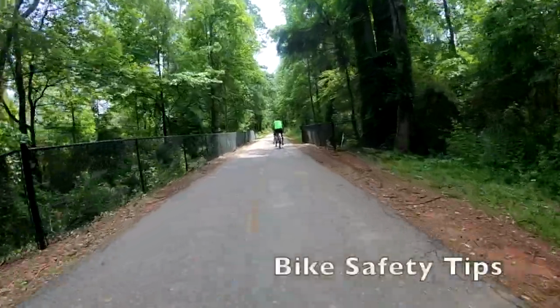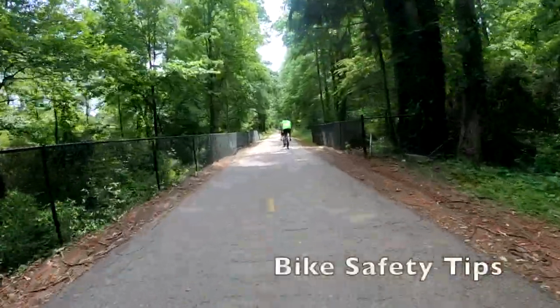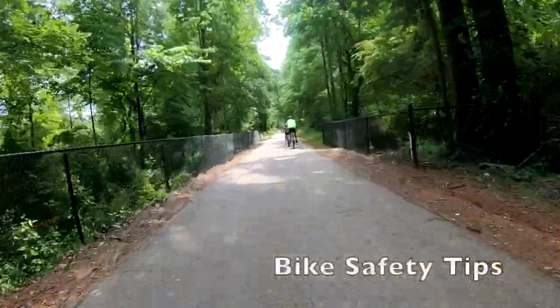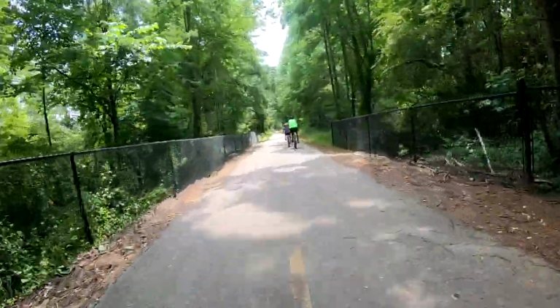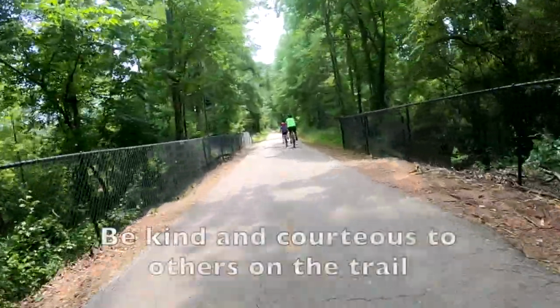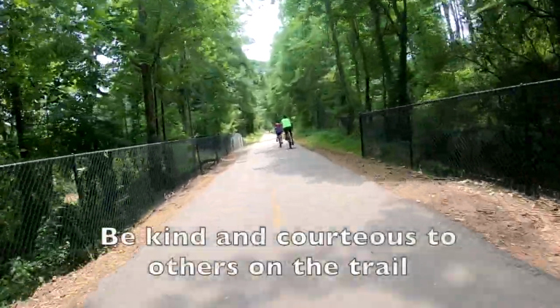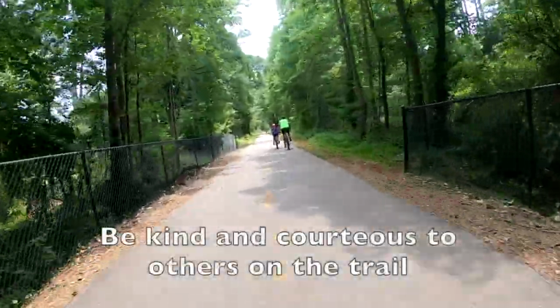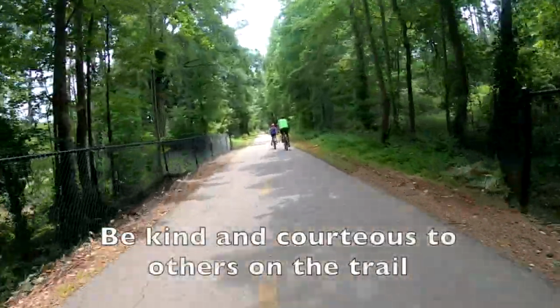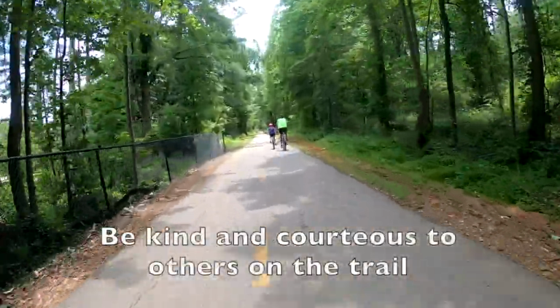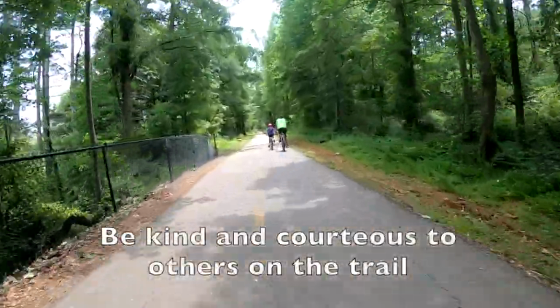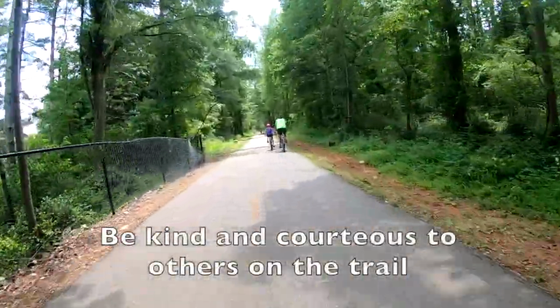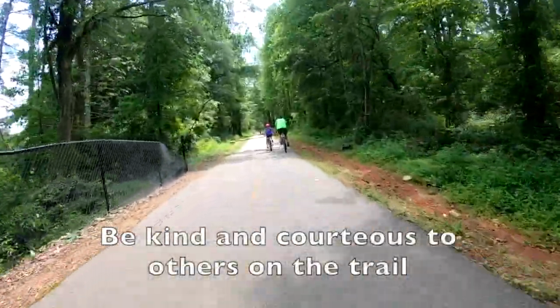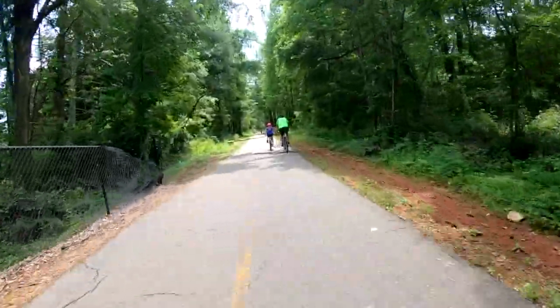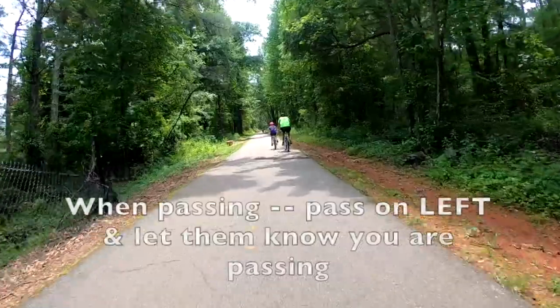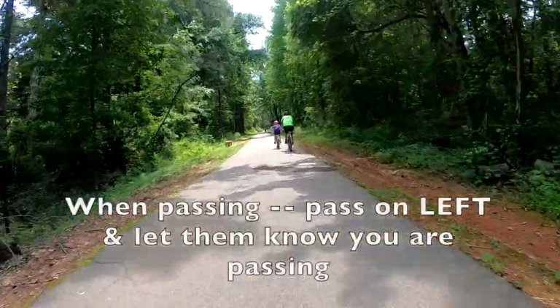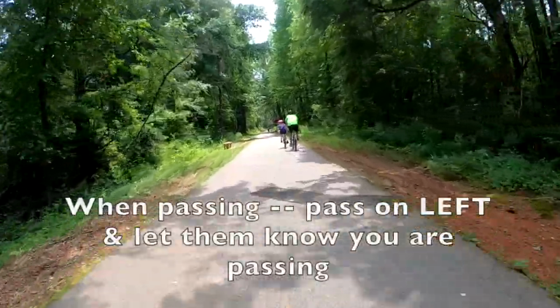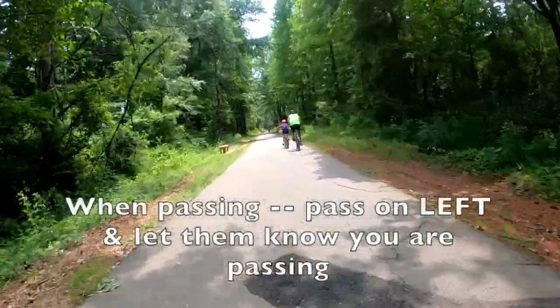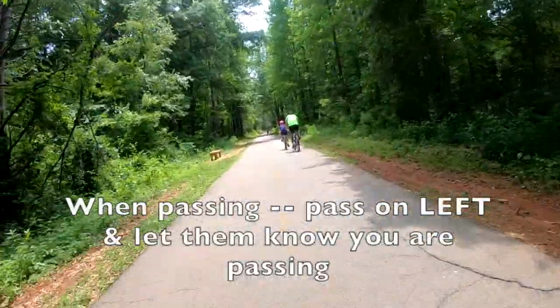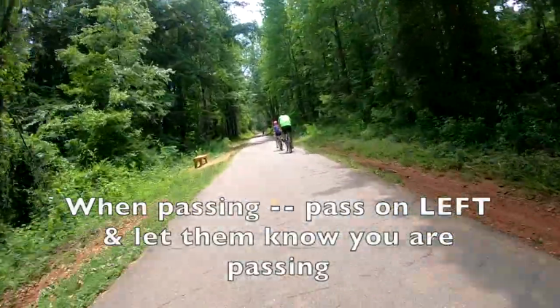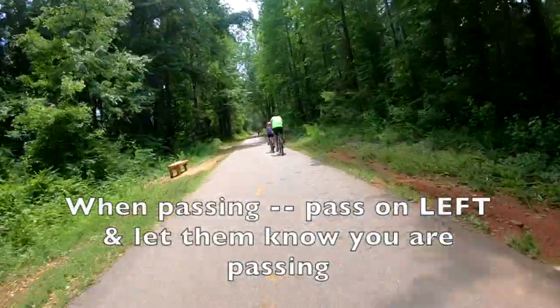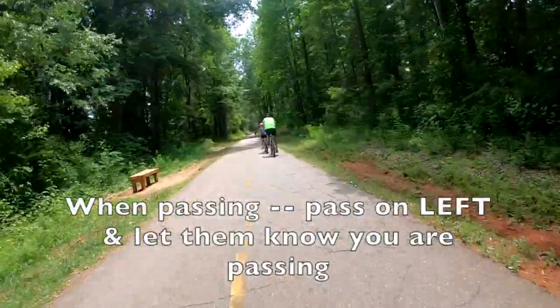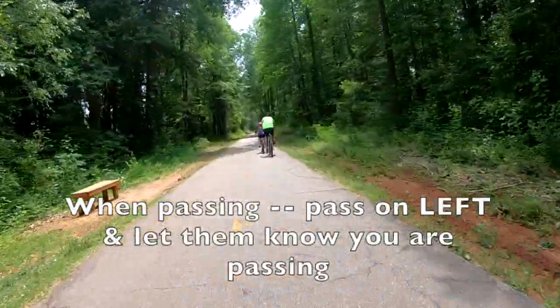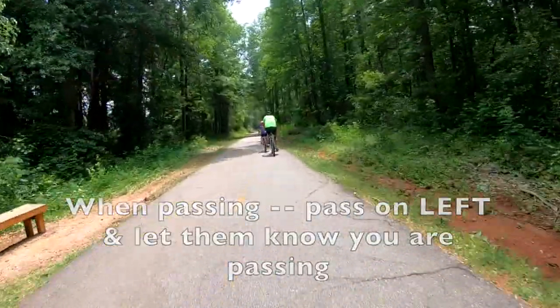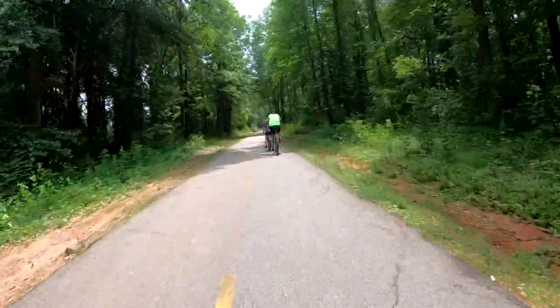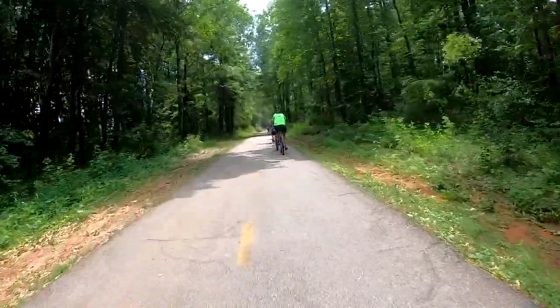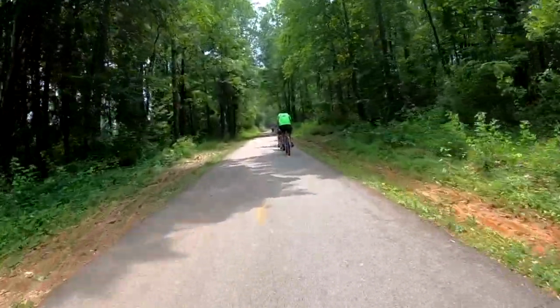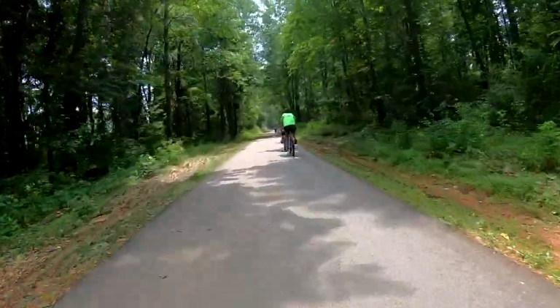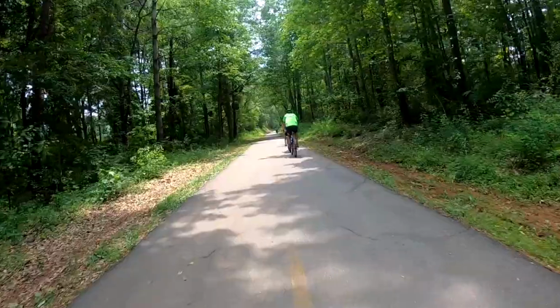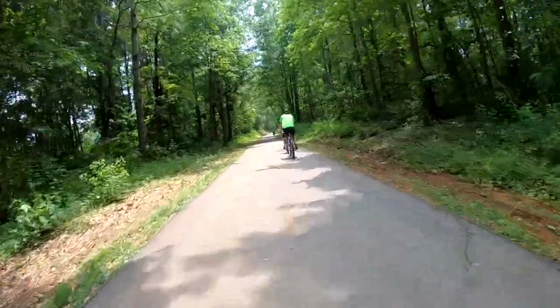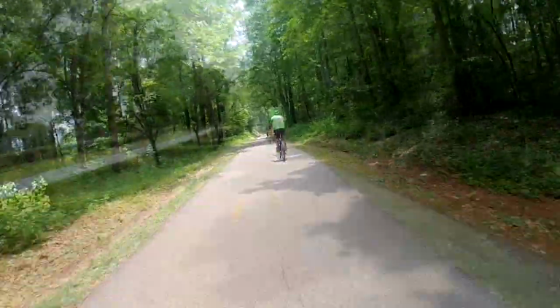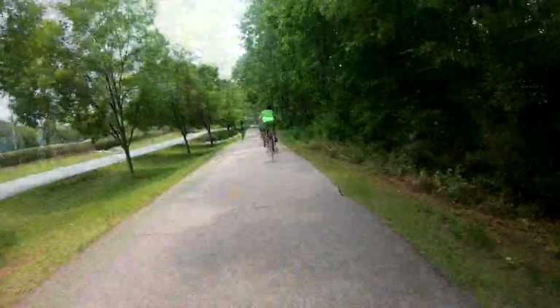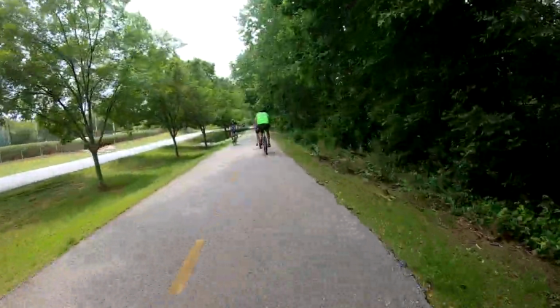When you are passing people on the trail, make sure you pass on the left, and then either ring your bell on your bike, or if you don't have one, make sure to call out and let them know that you are passing on their left.